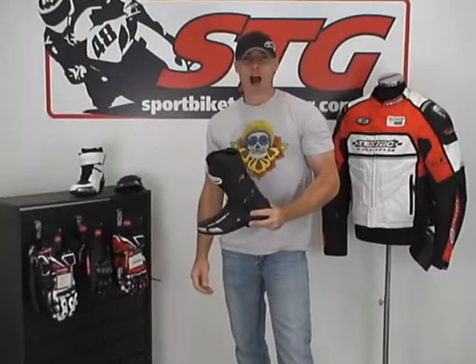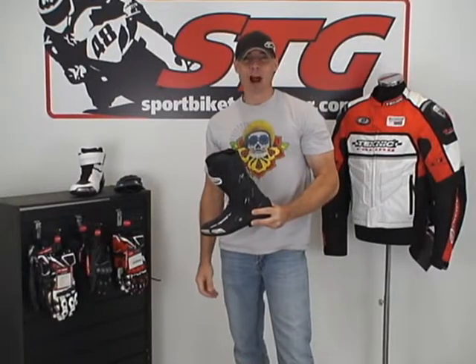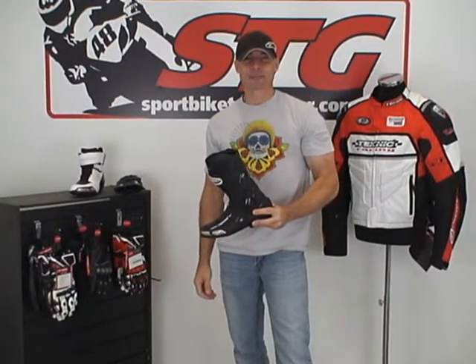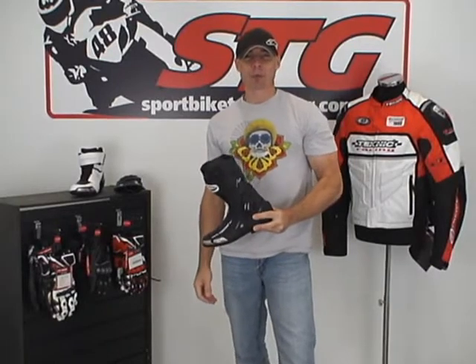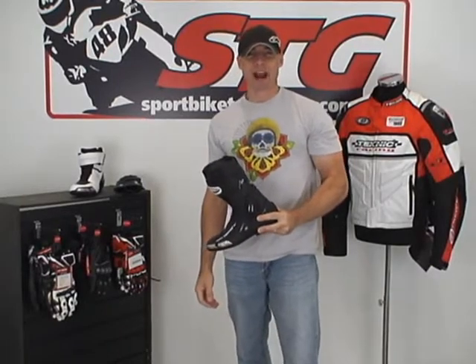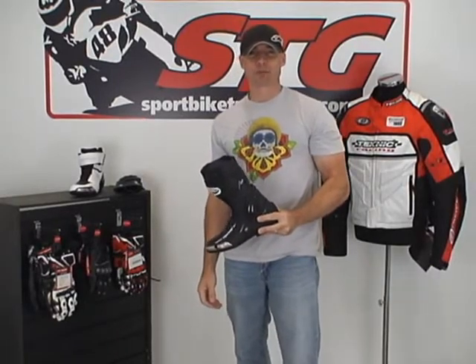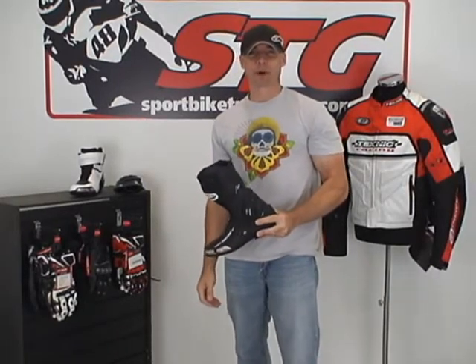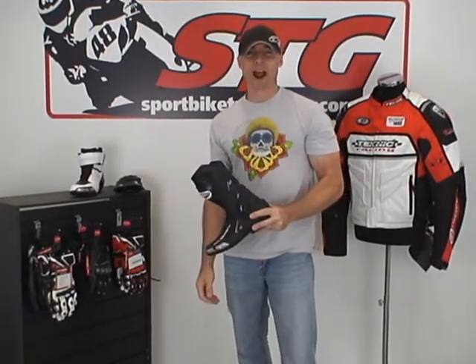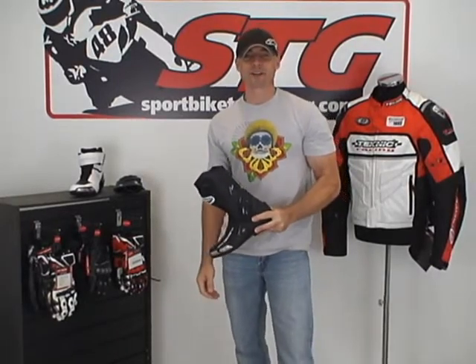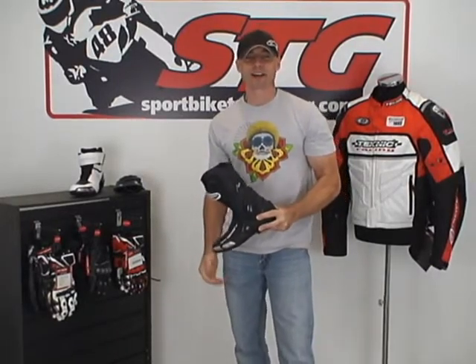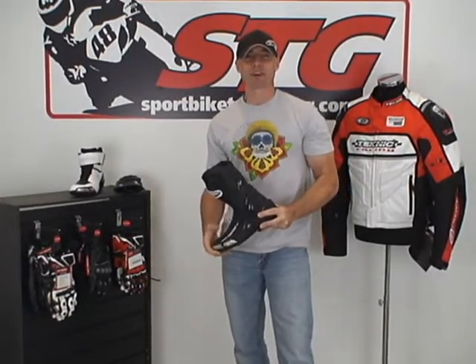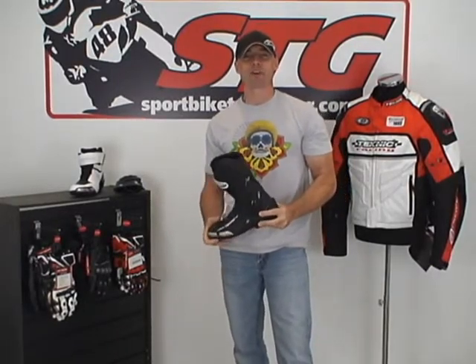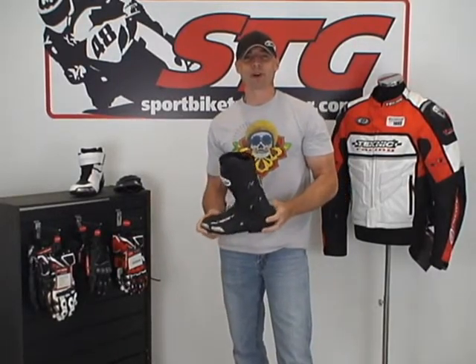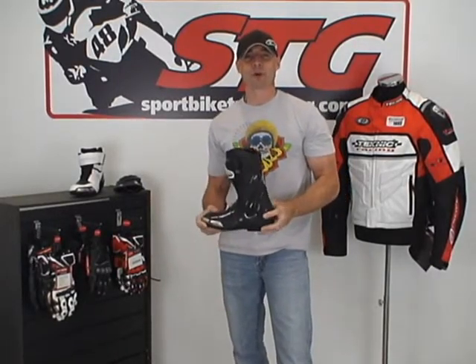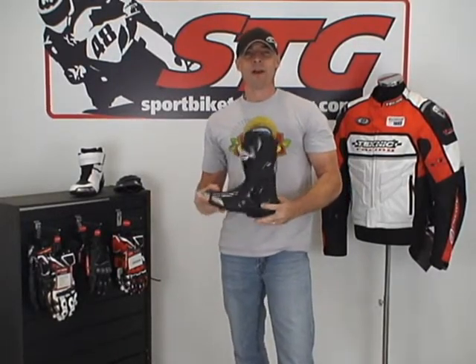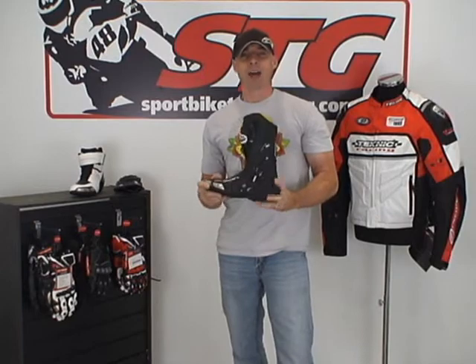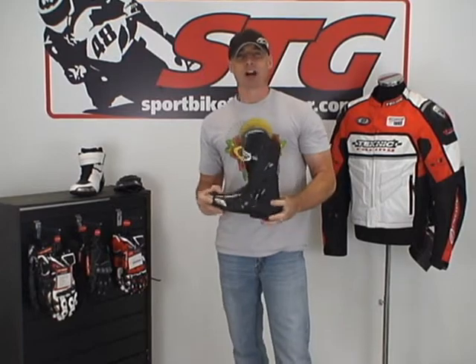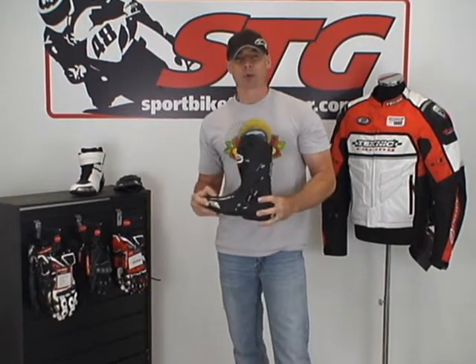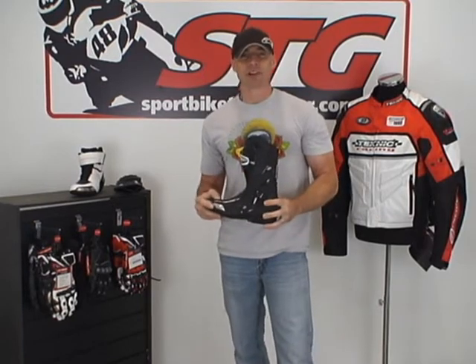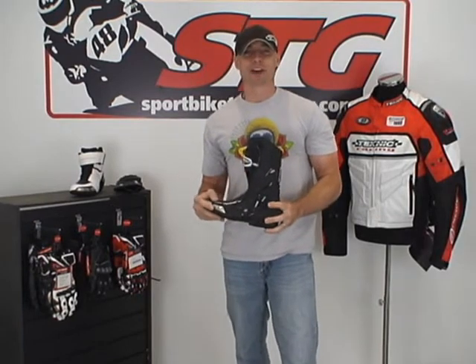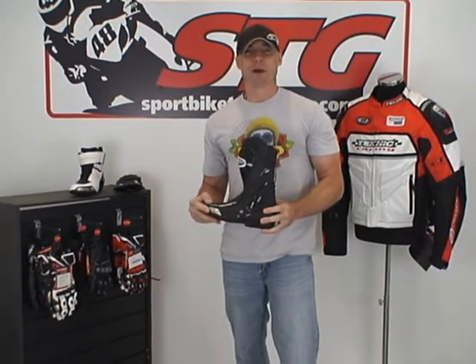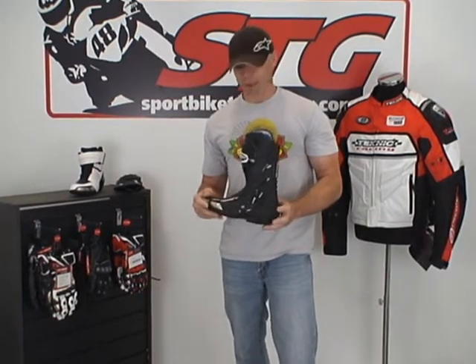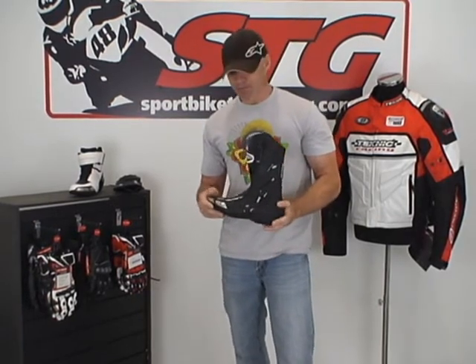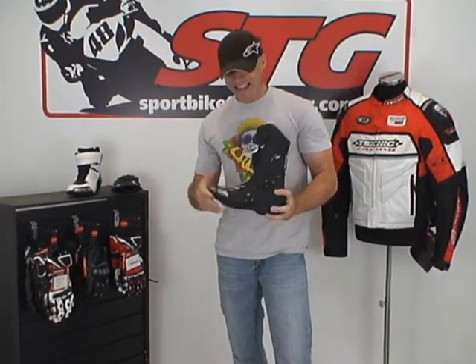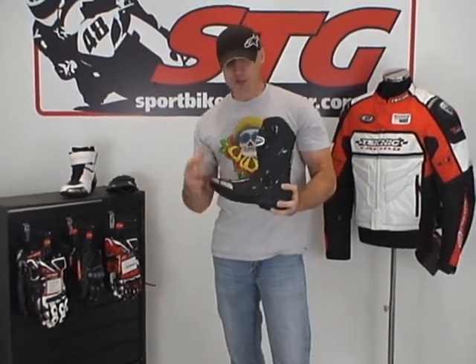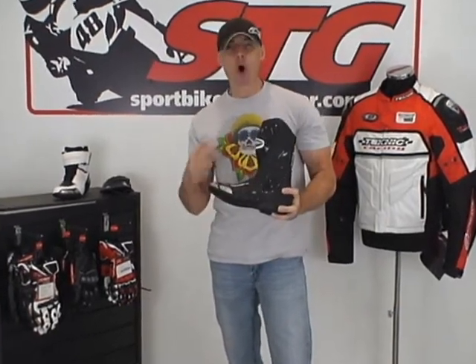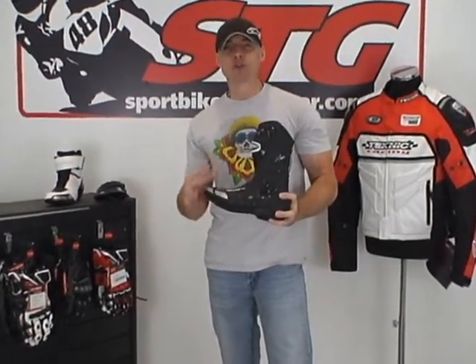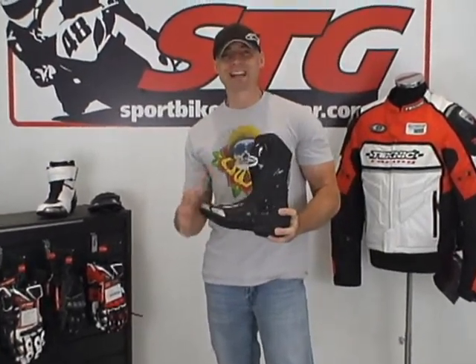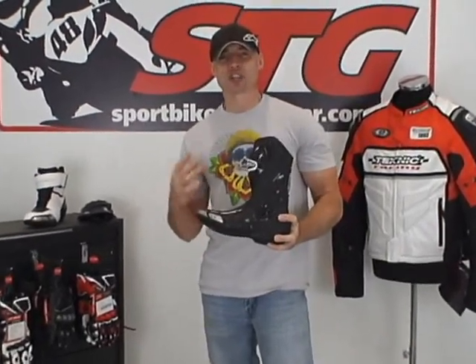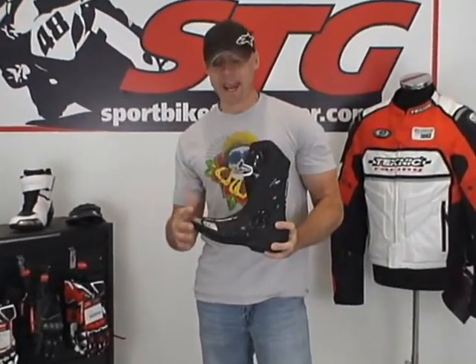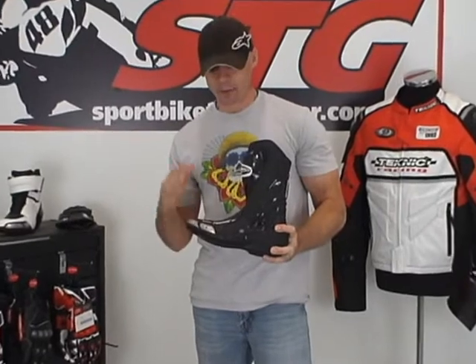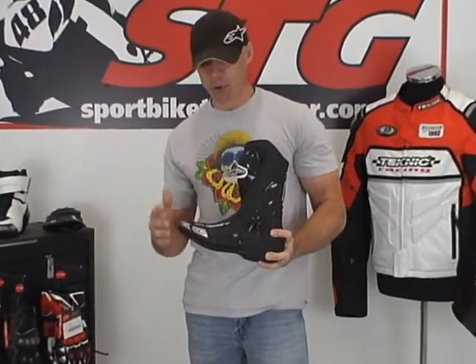Hi, I'm Brian Bantham from Sport by Track Gear, sportbytrackgear.com. Today we're going to do a video review on a product that I'm really pretty excited about. This is the all new Technic Chicane boot.